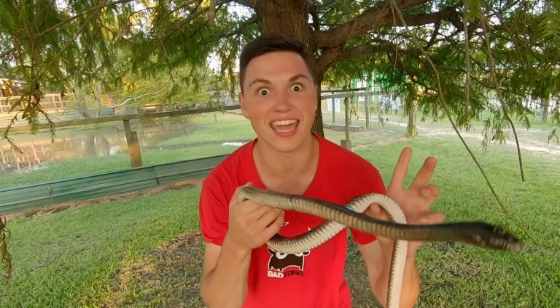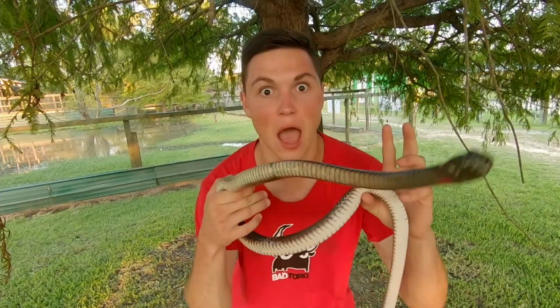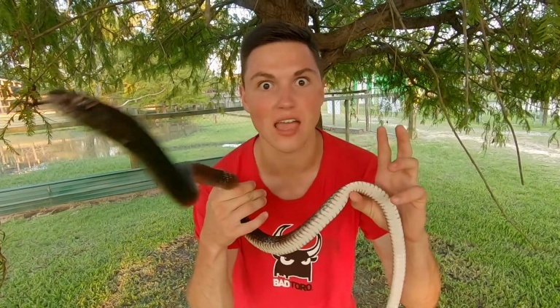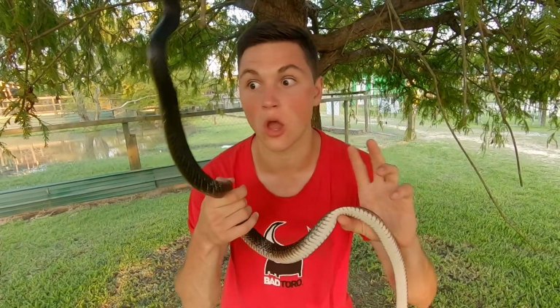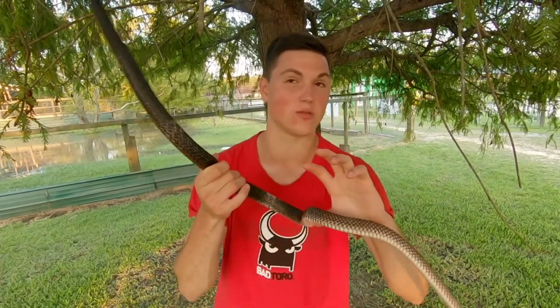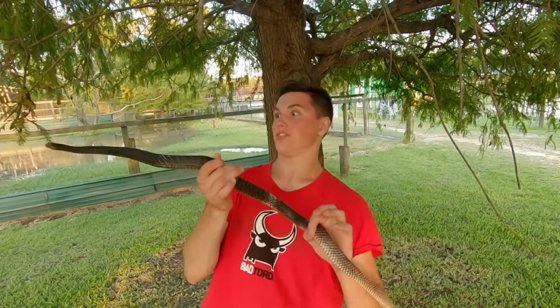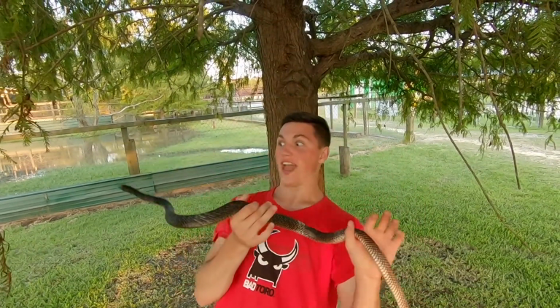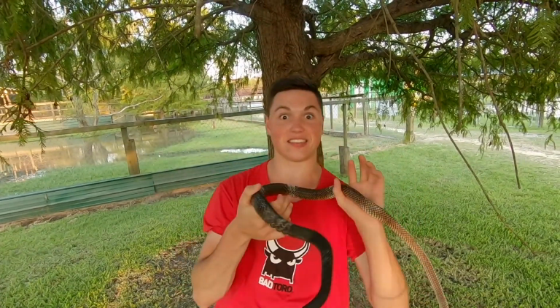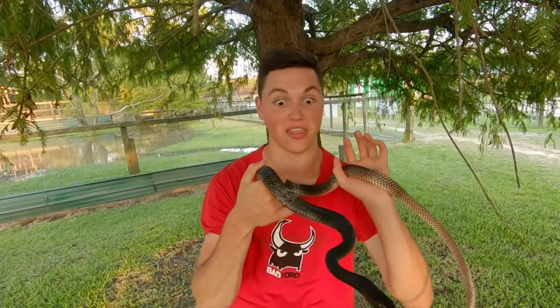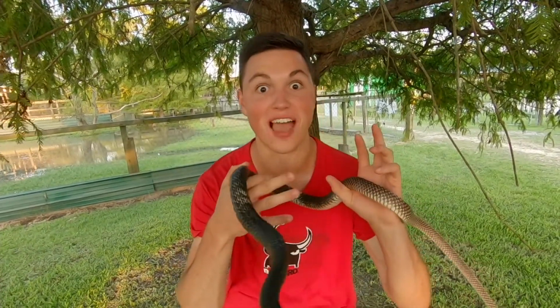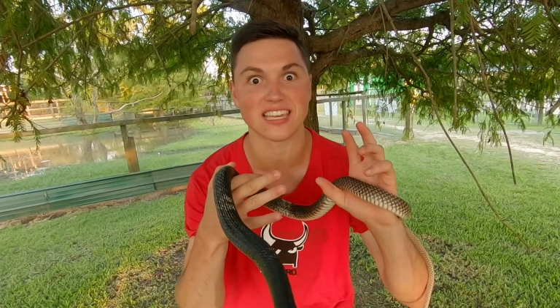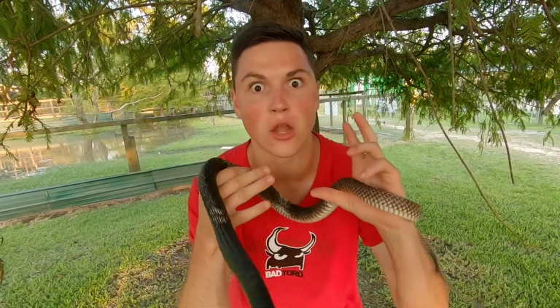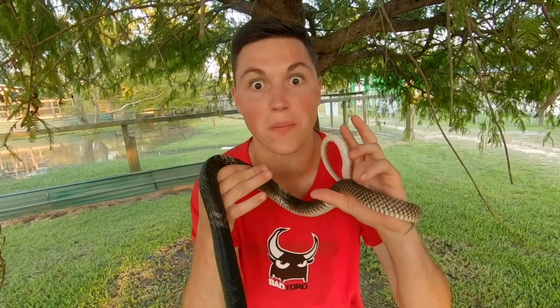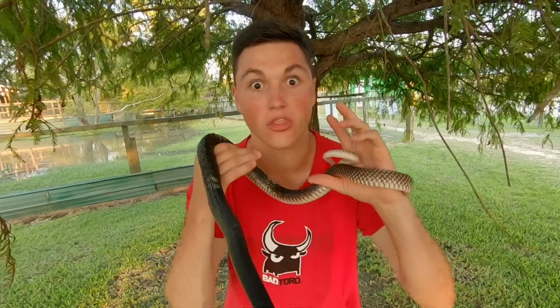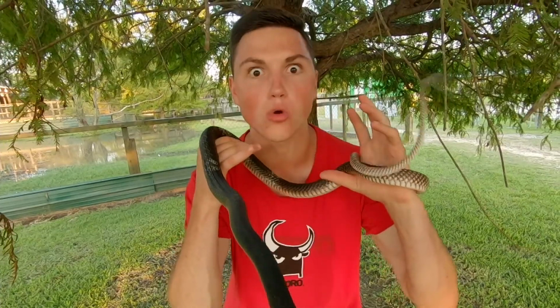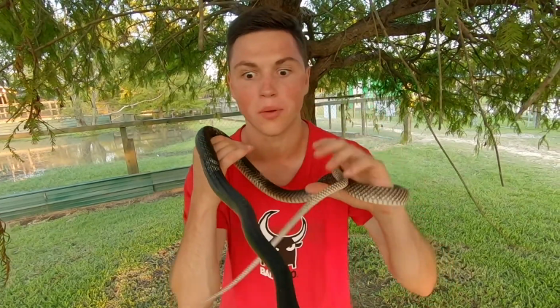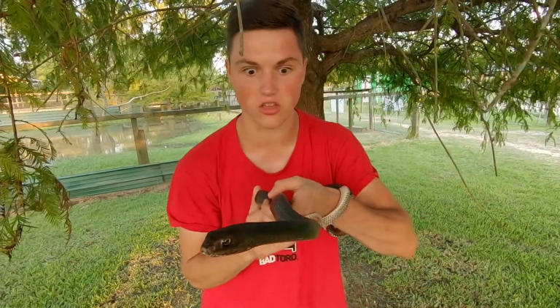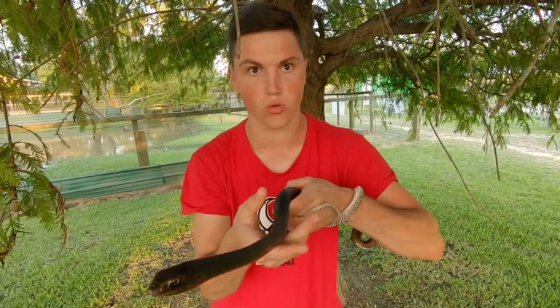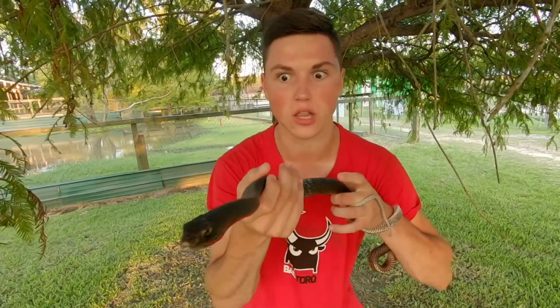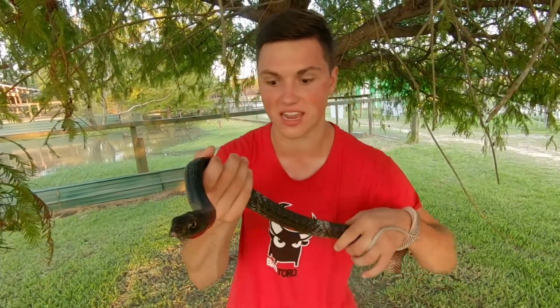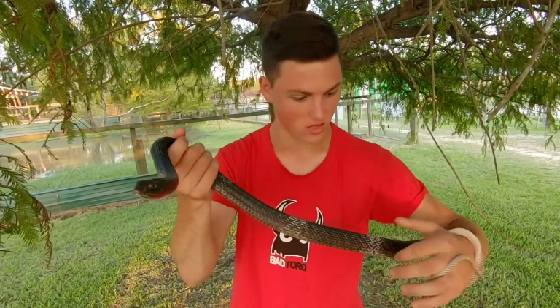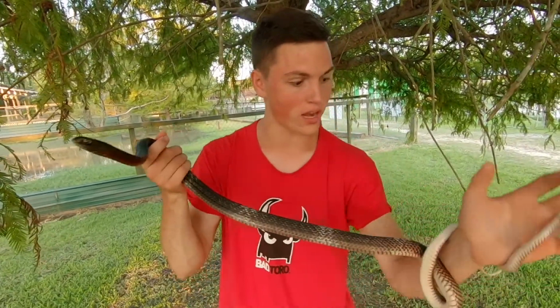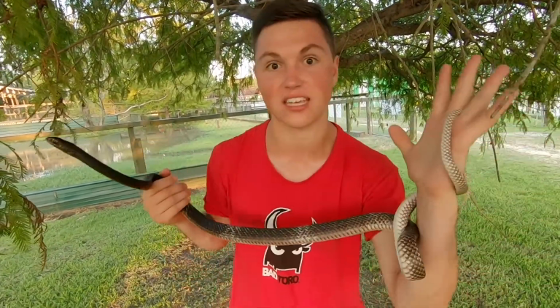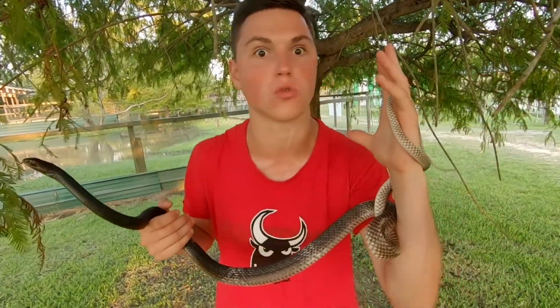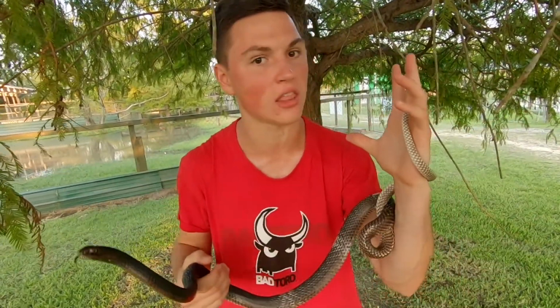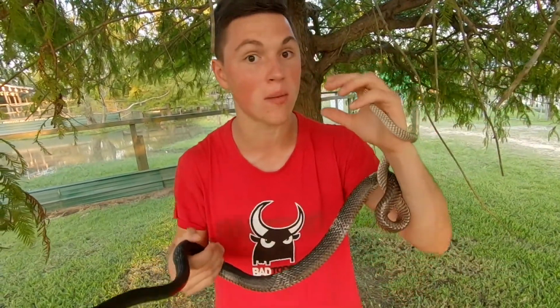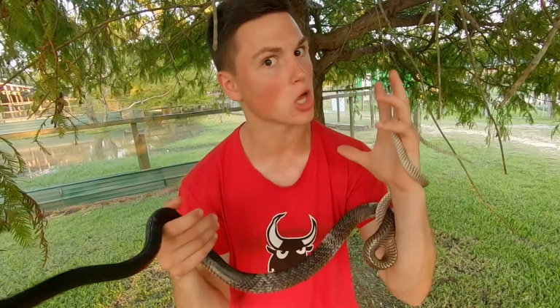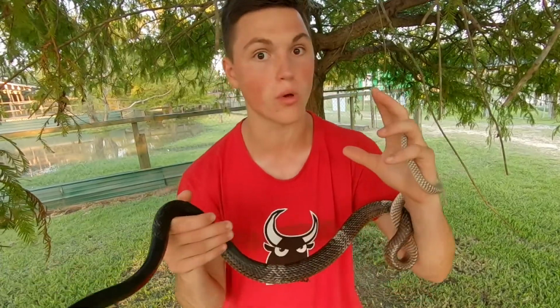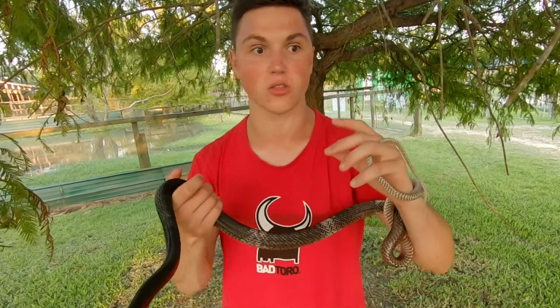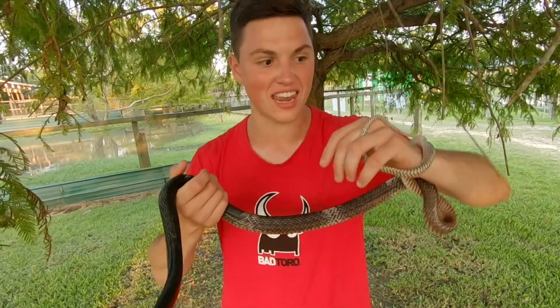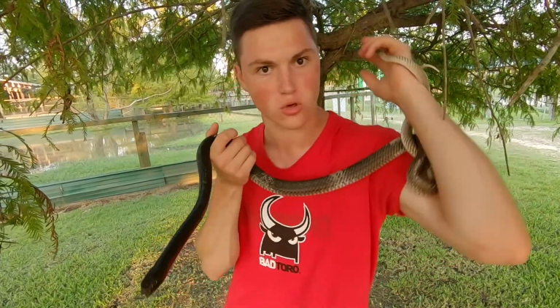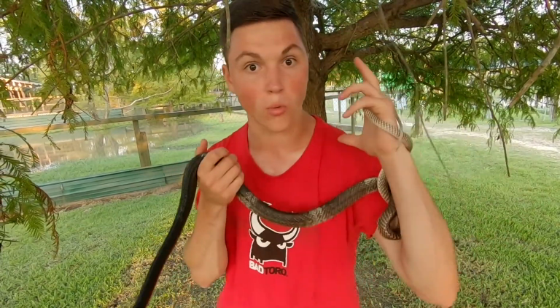Hey guys, I'm Satchel Snow and this is one of the fastest, if not the fastest snake in North America — the Coach Whip. These guys are a crazy looking snake. They have this braided-like tail, which is where they get their name Coach Whip, because it looks like Indiana Jones' whip.